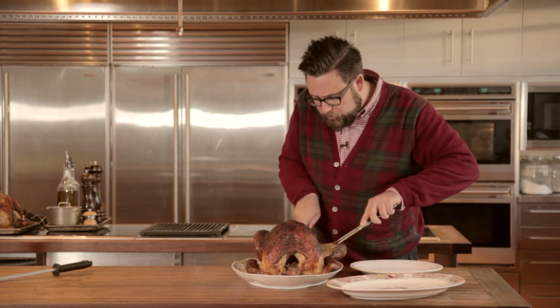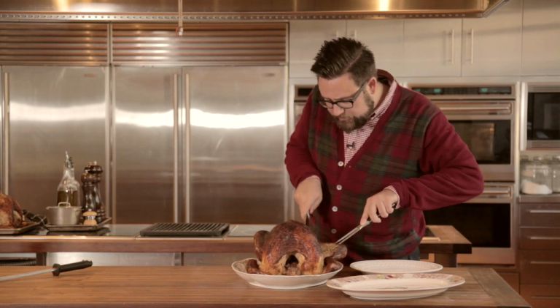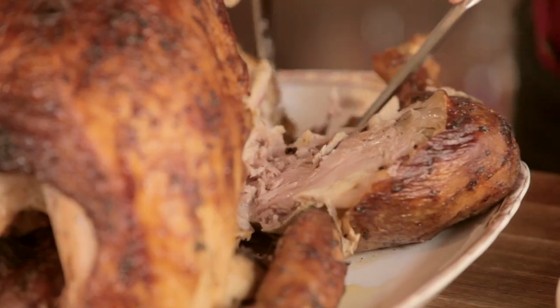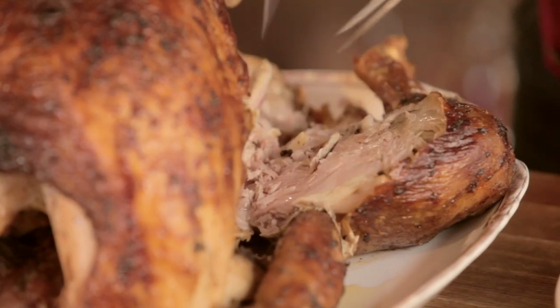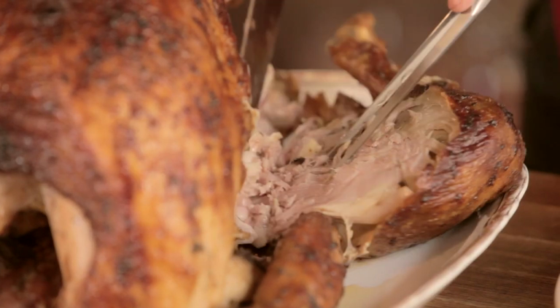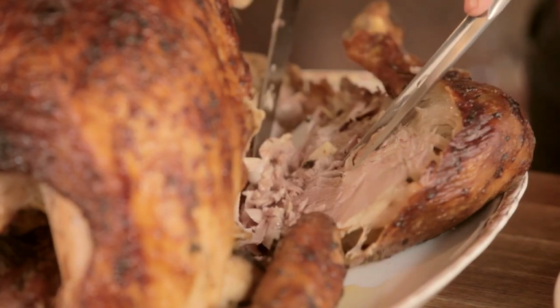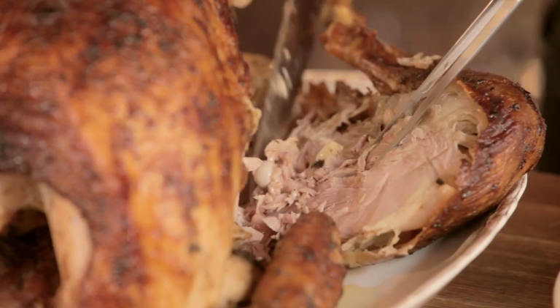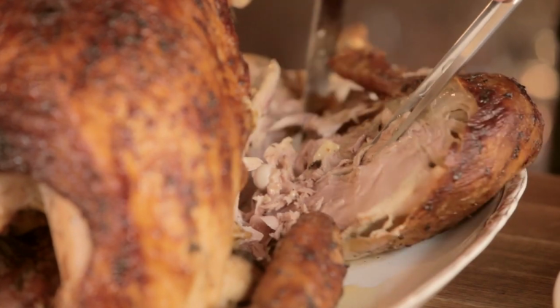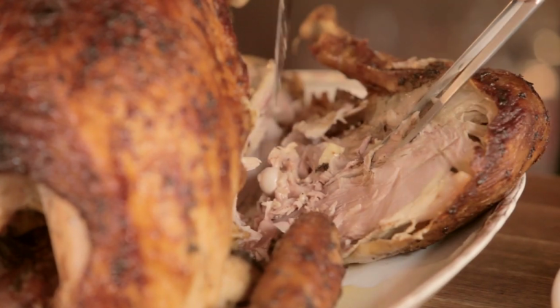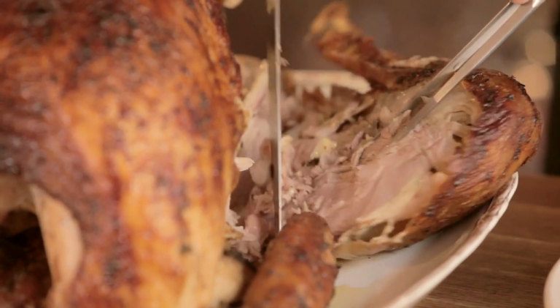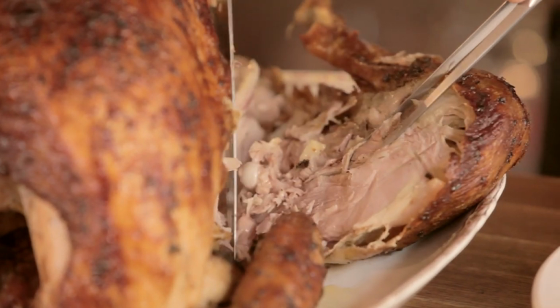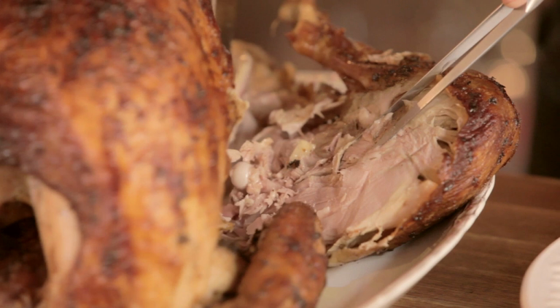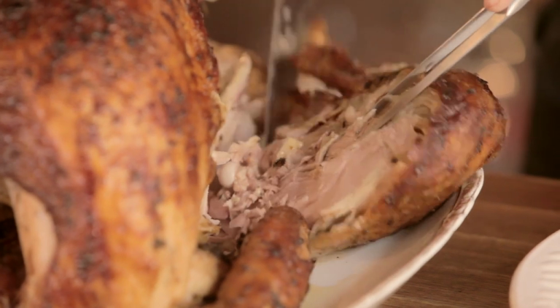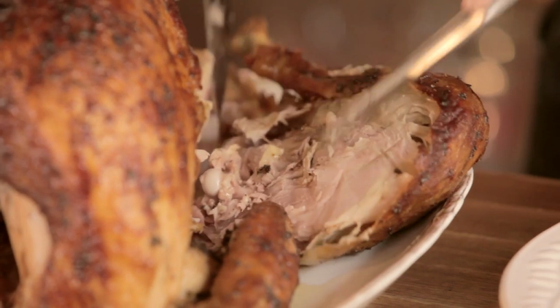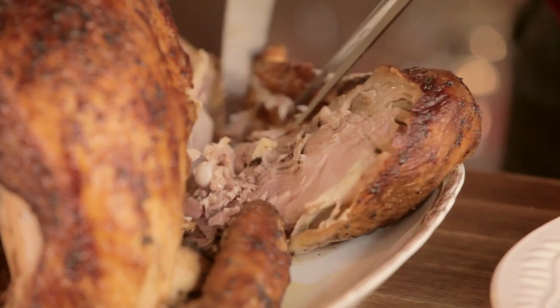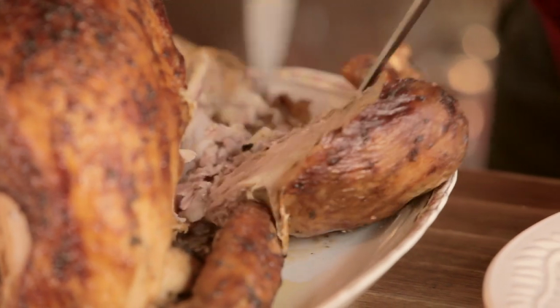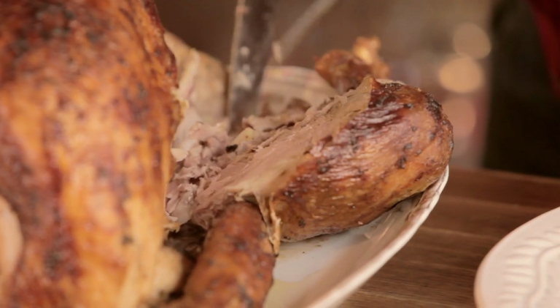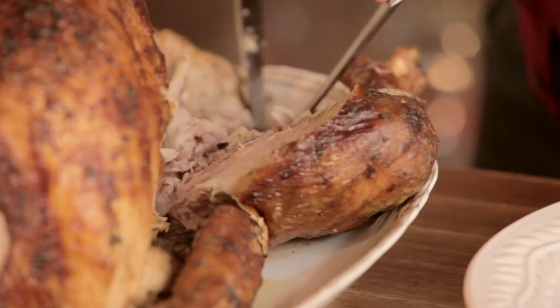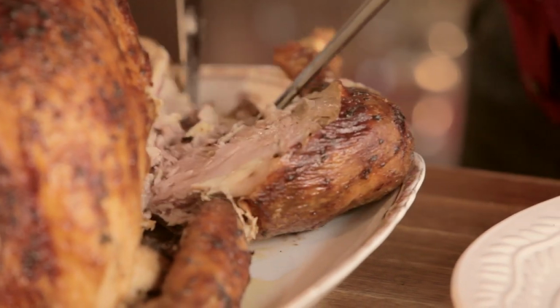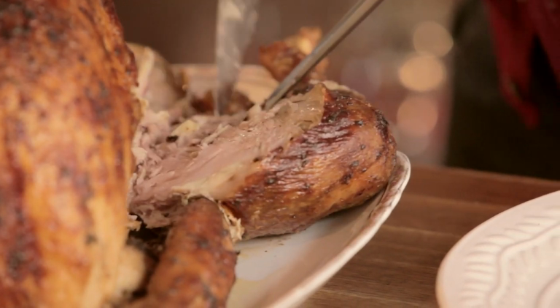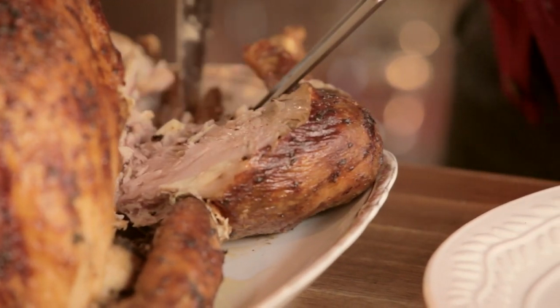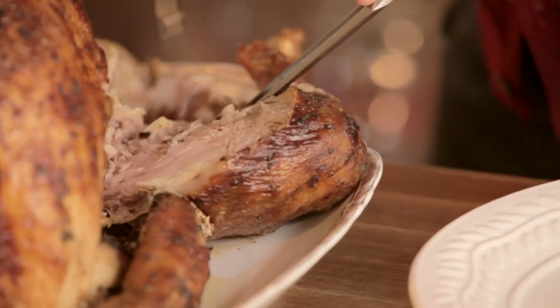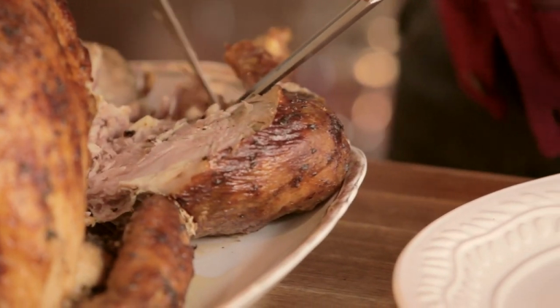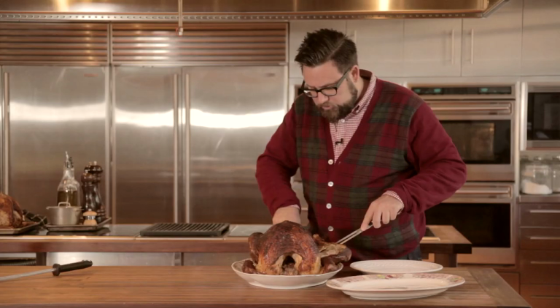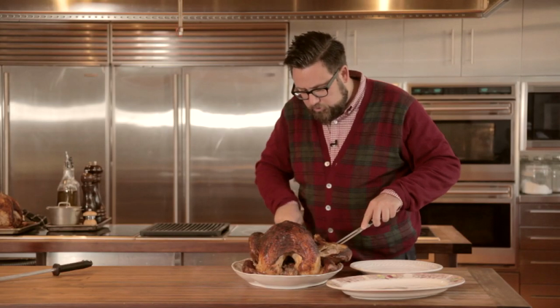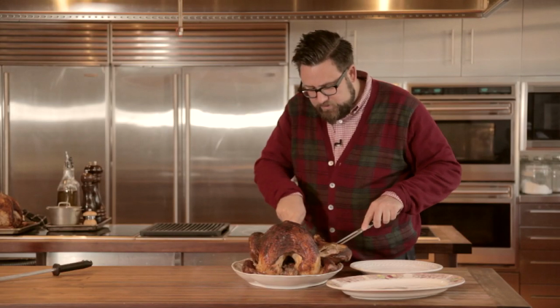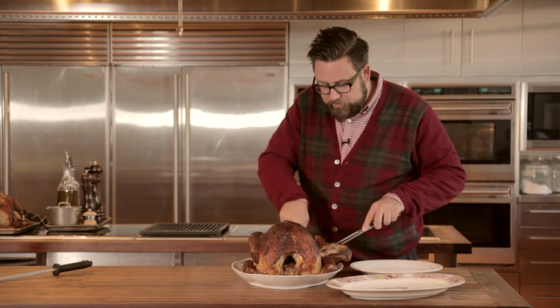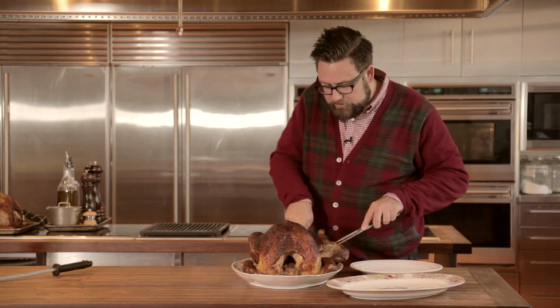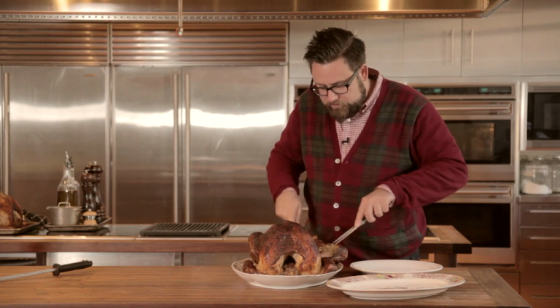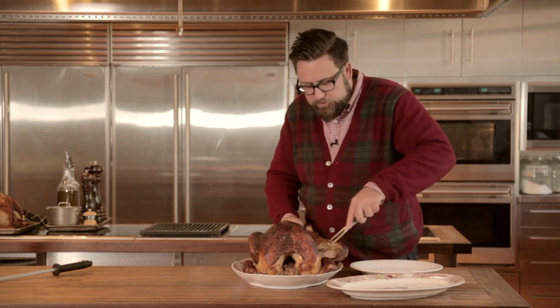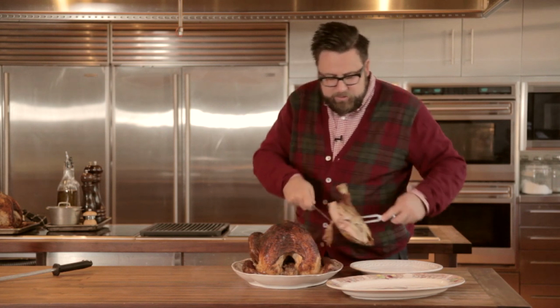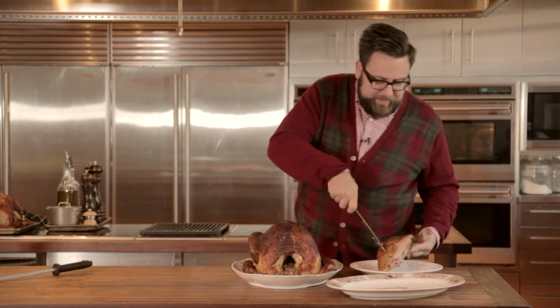We're going to cut through the leg to remove it. Go down to the joint, pop it open, and cut through the joint, releasing the leg from the turkey body. Now, using your carving fork, transfer it to your plate.